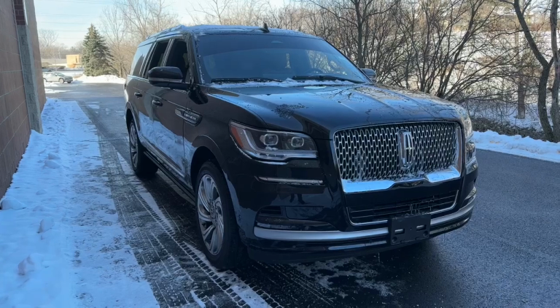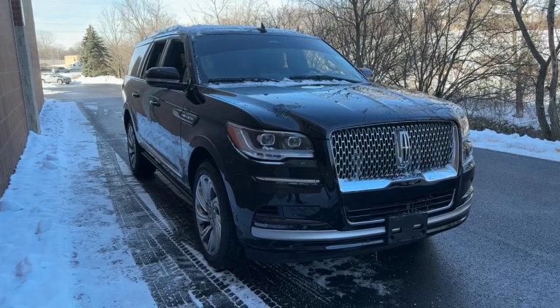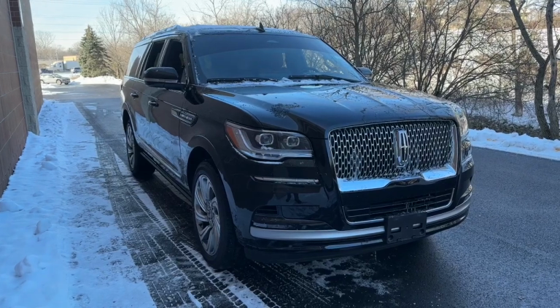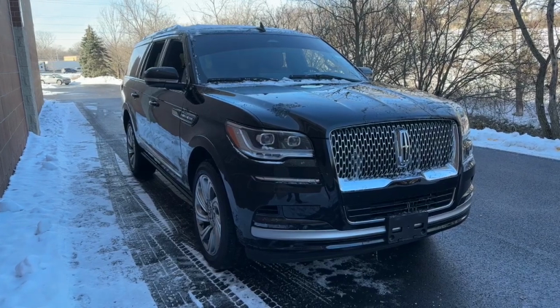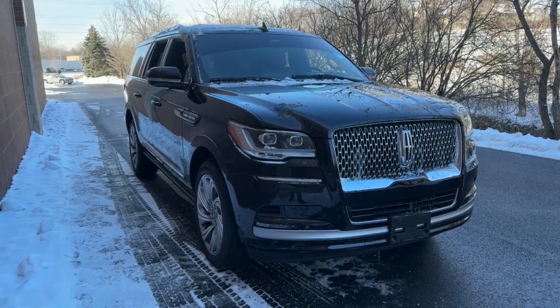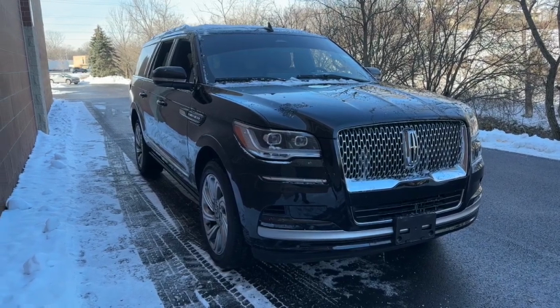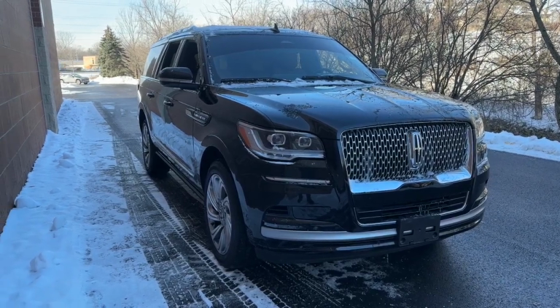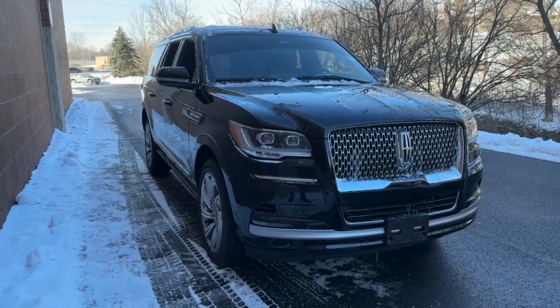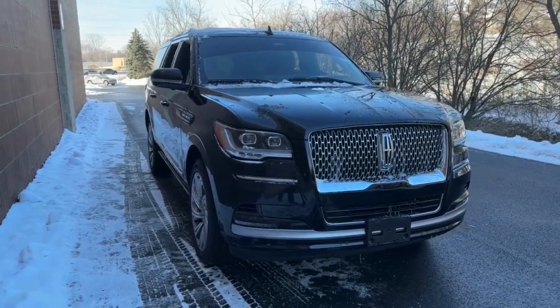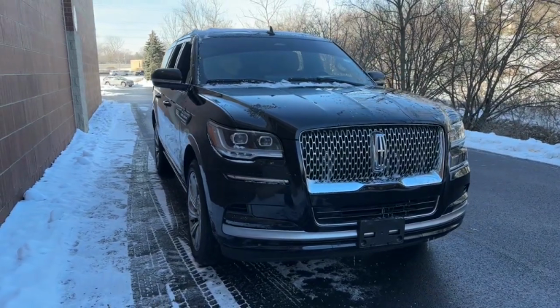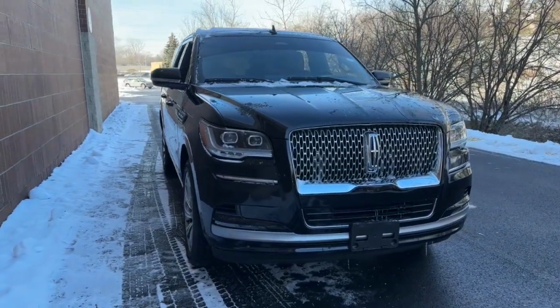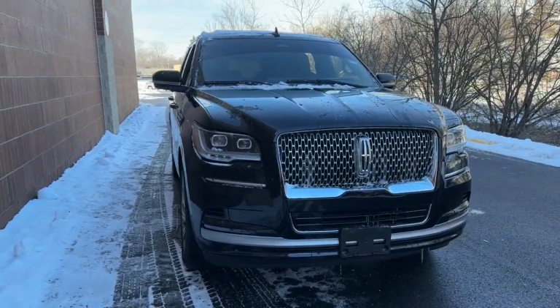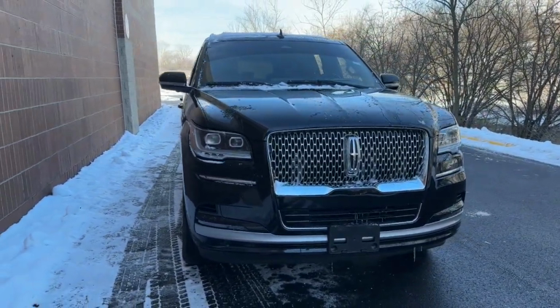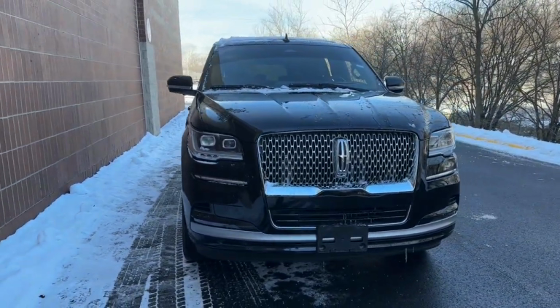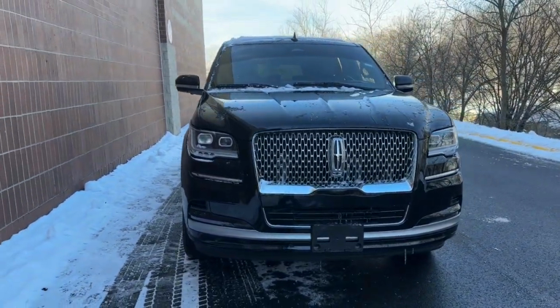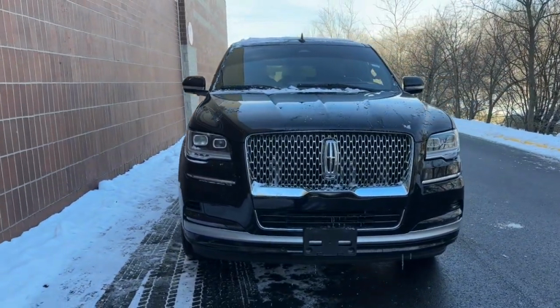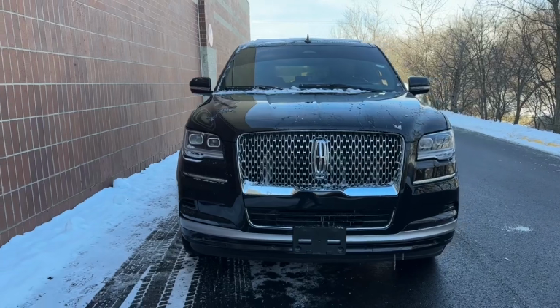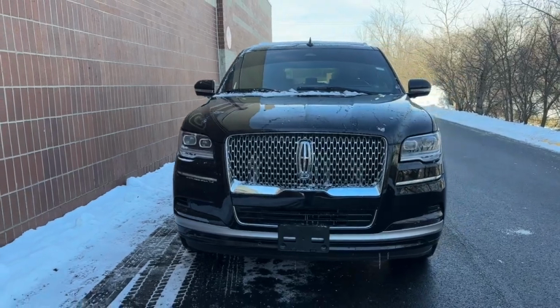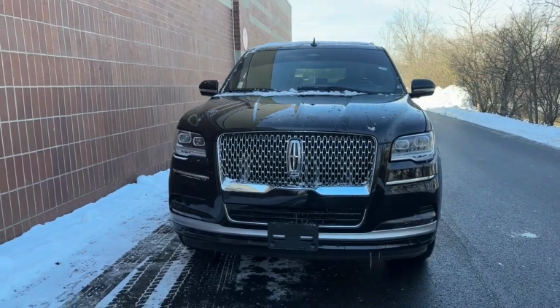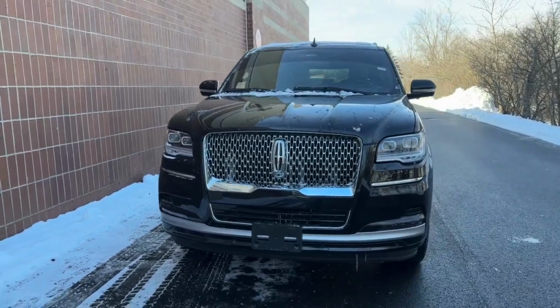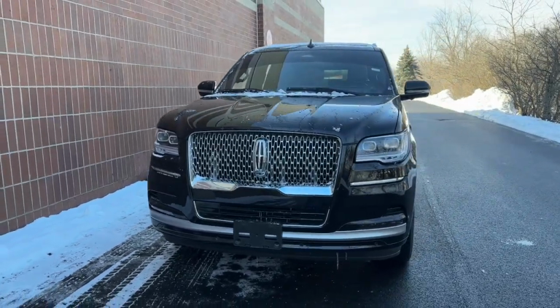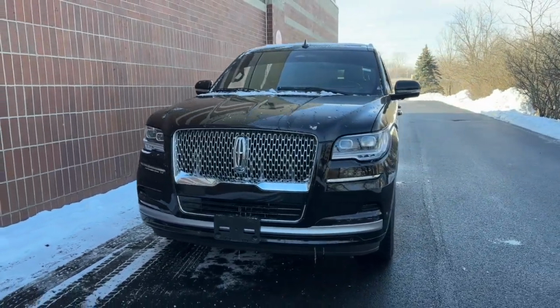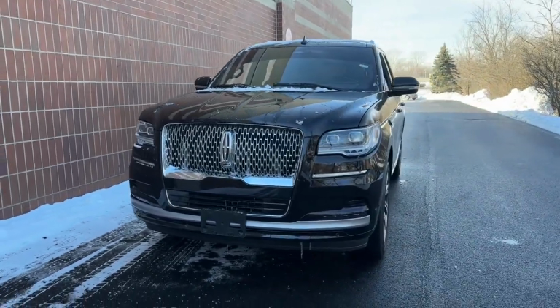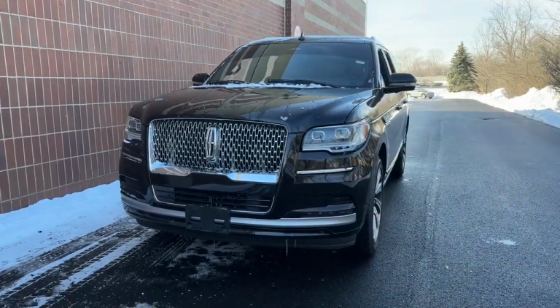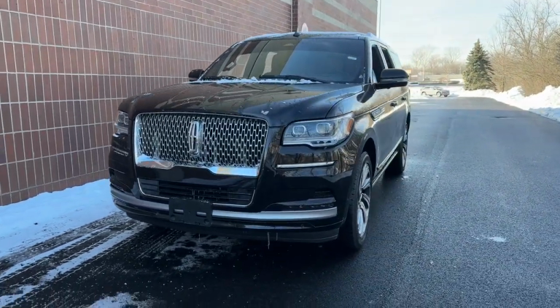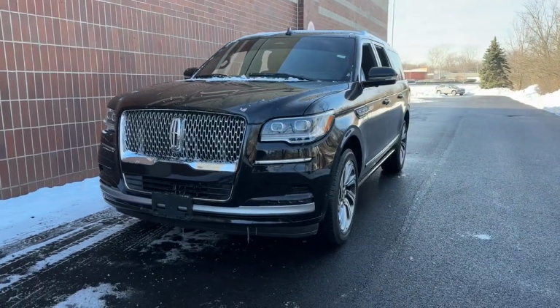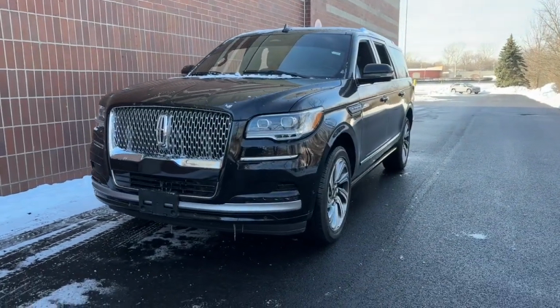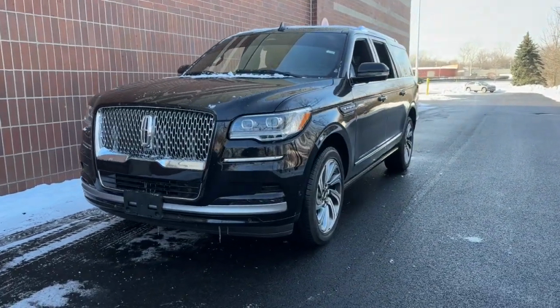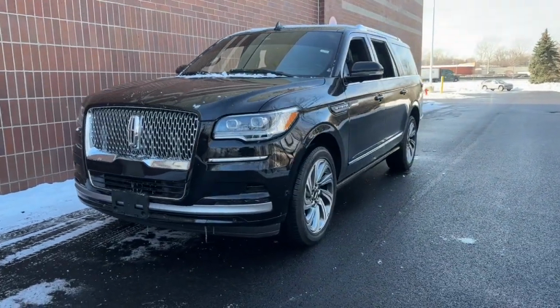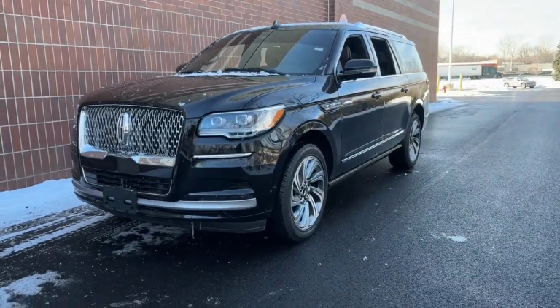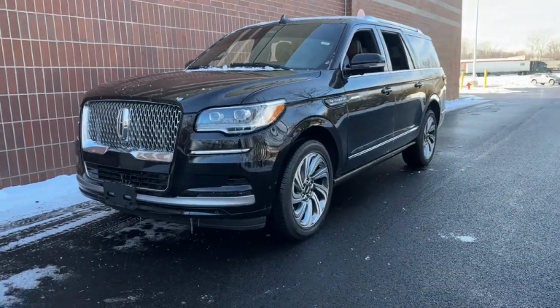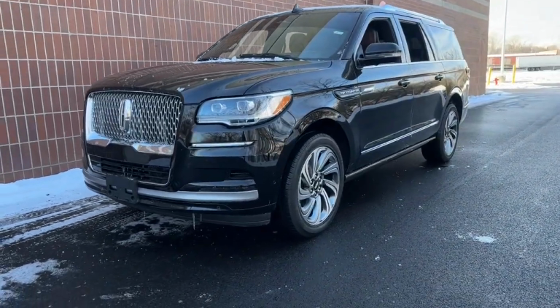Your next car could be the 2023 Lincoln Navigator L. This vehicle is an outstanding buy with fewer than 20,000 miles on the odometer.